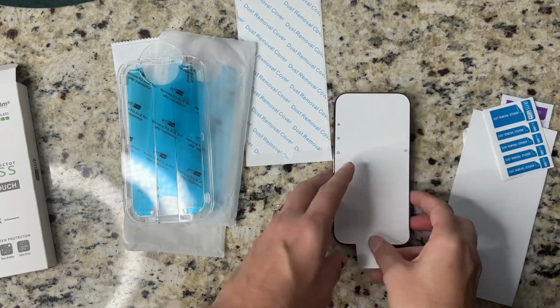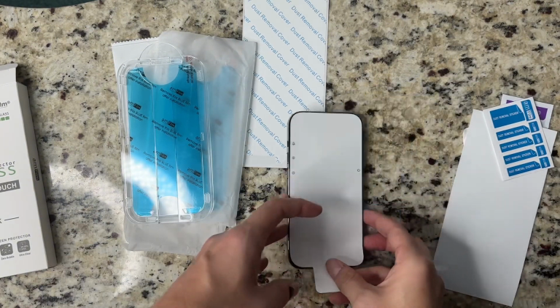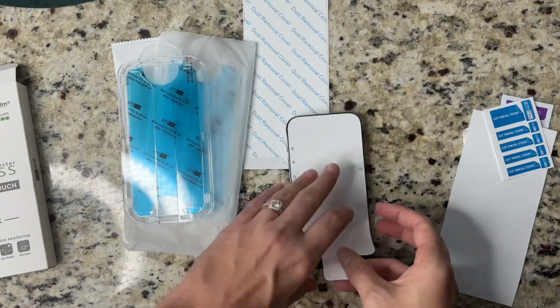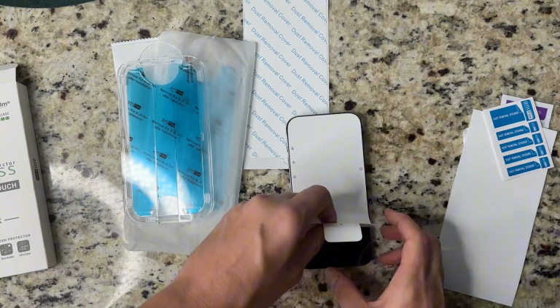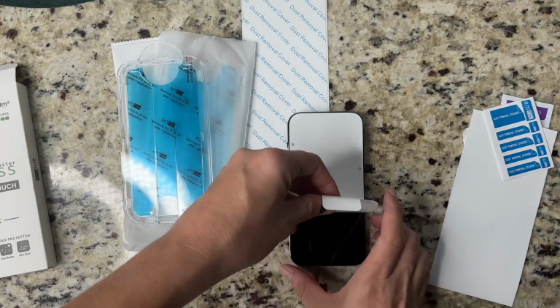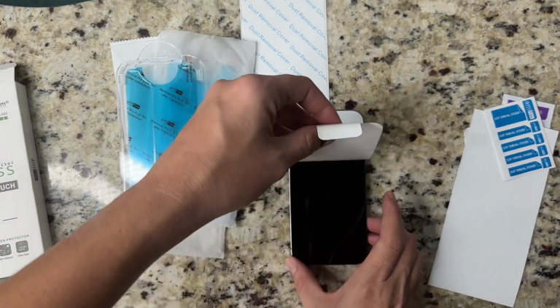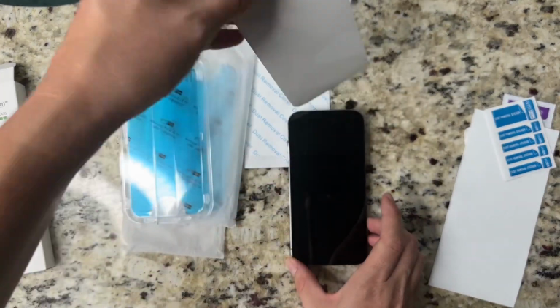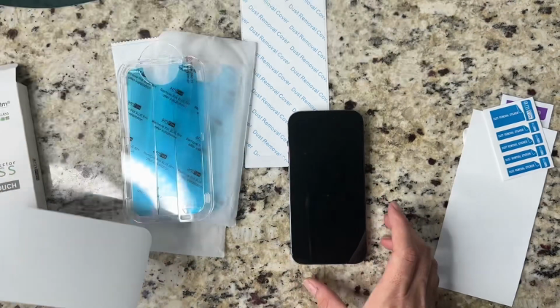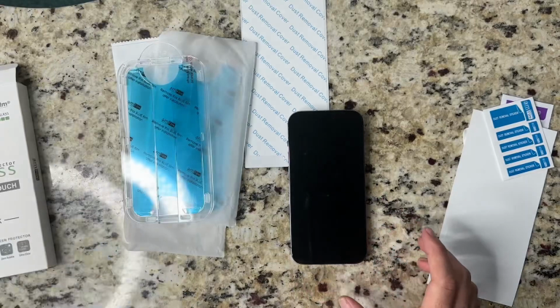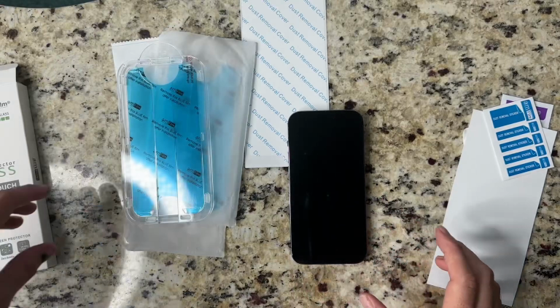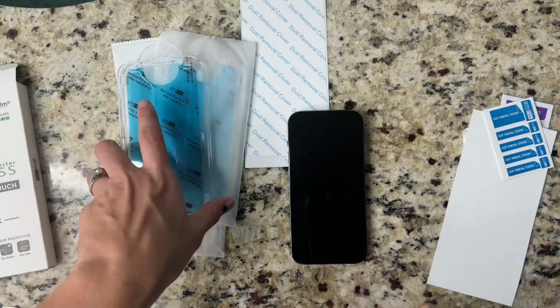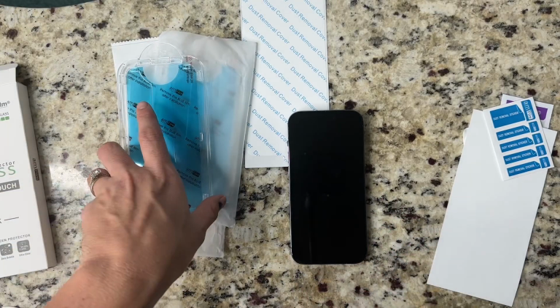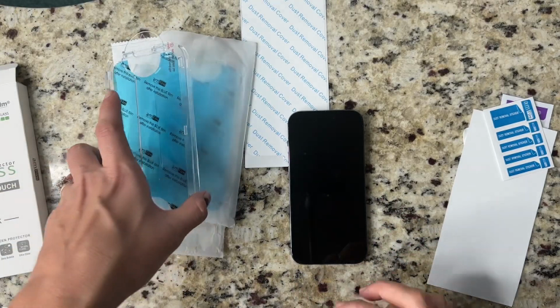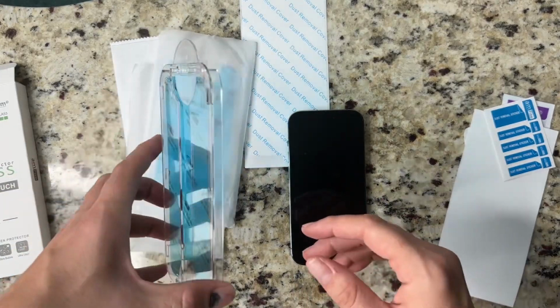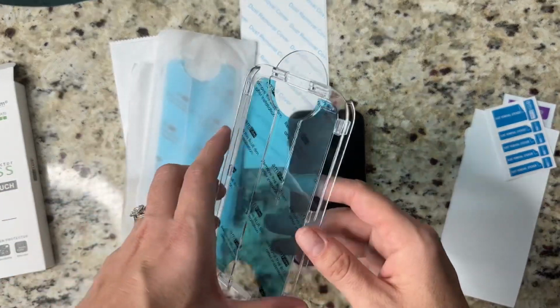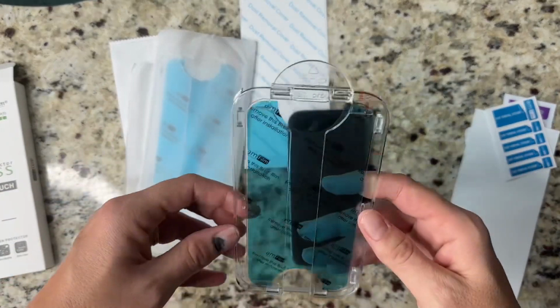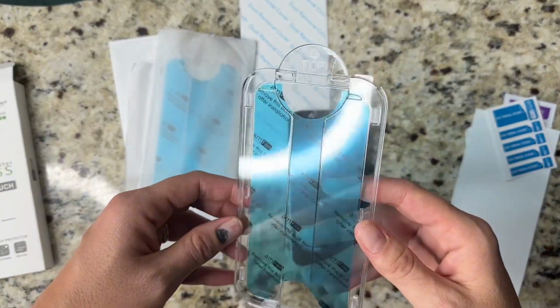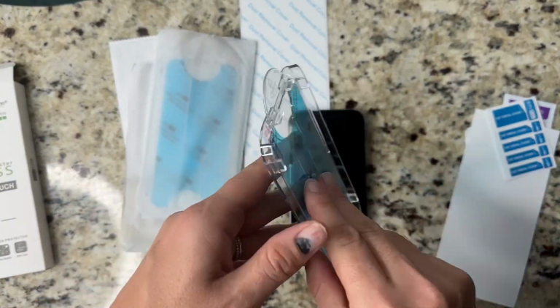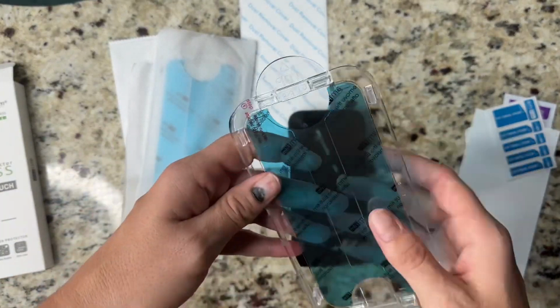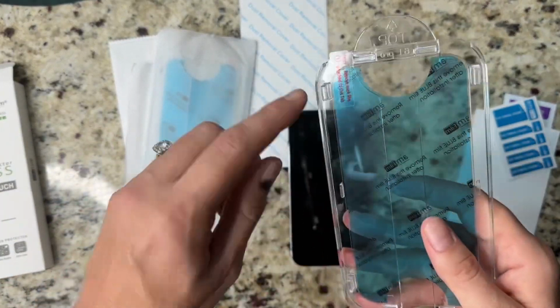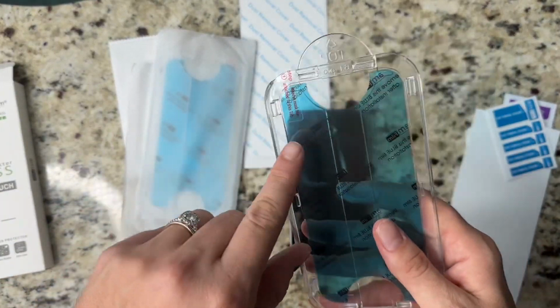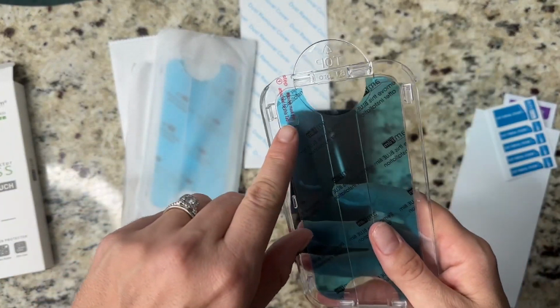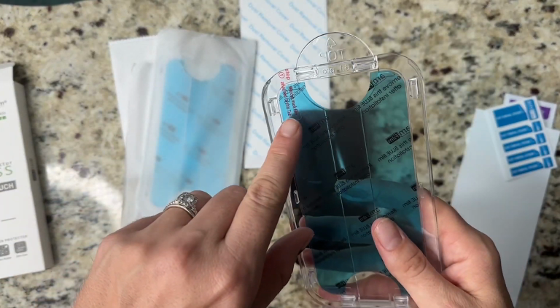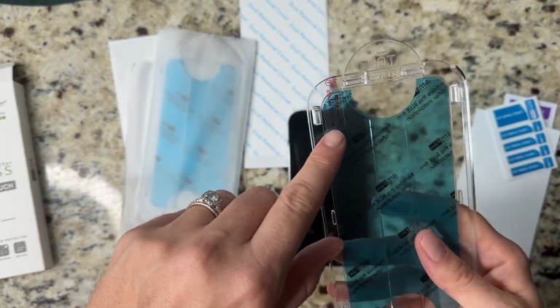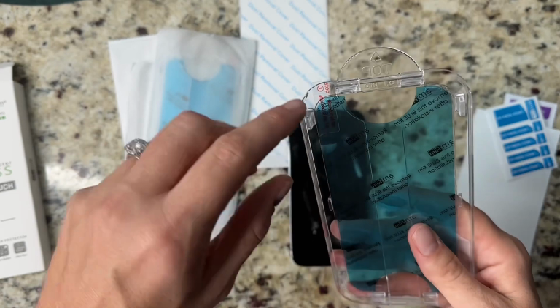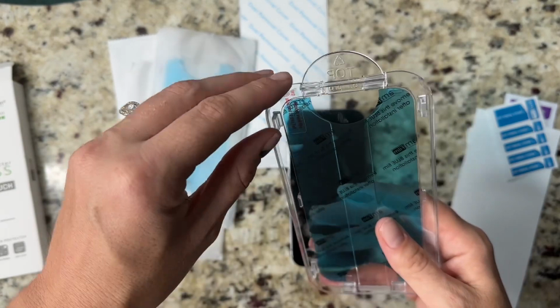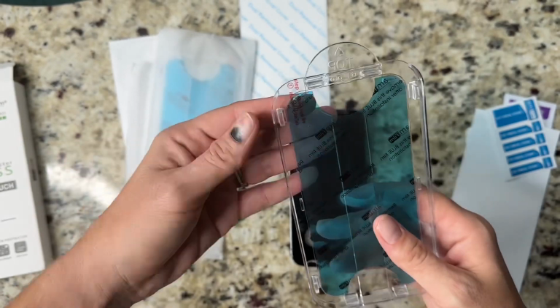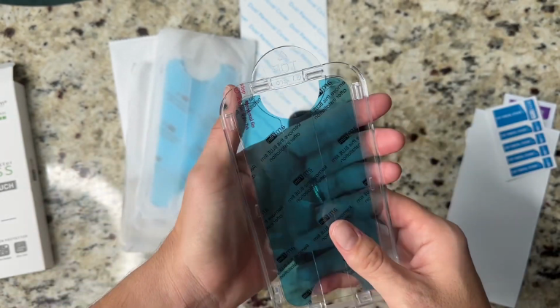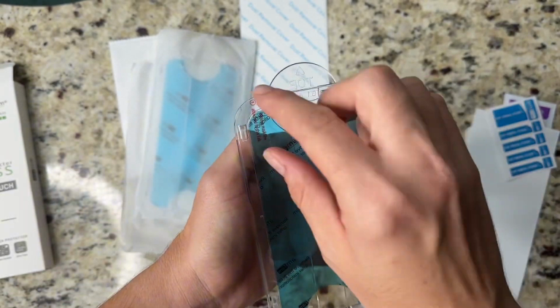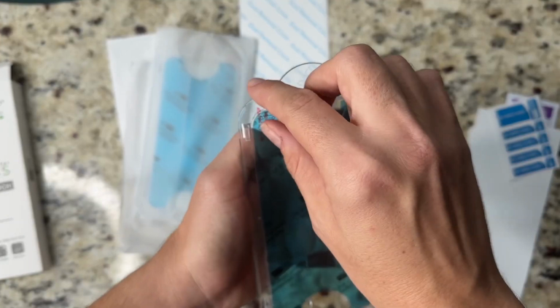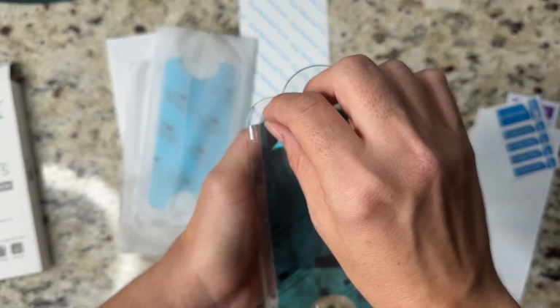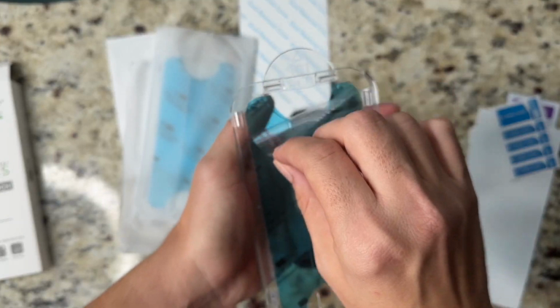First you clean the screen with the wet wipes and the microfiber cleaning cloth, and then remove any dust with the dust removal cover. I'm putting this screen protector on a brand new phone so I'm going to skip that step.